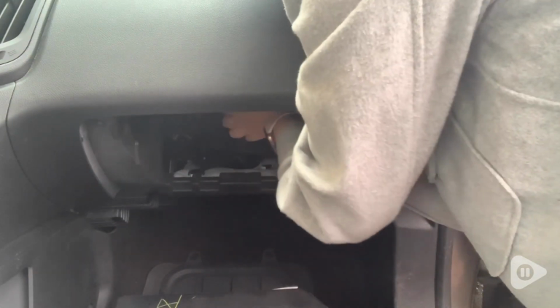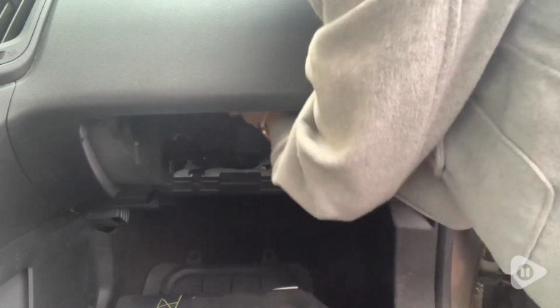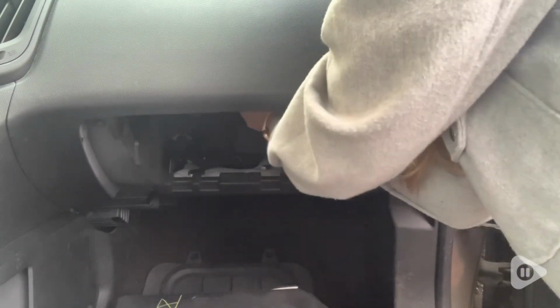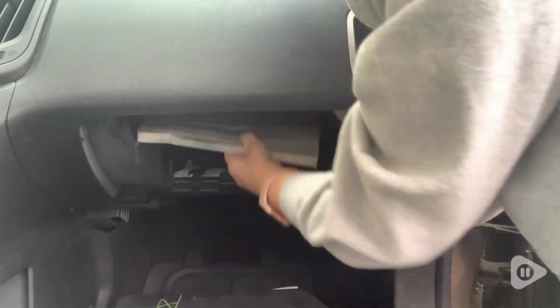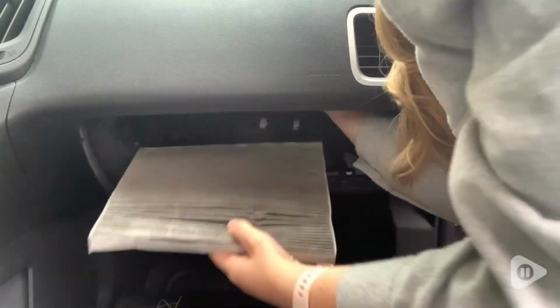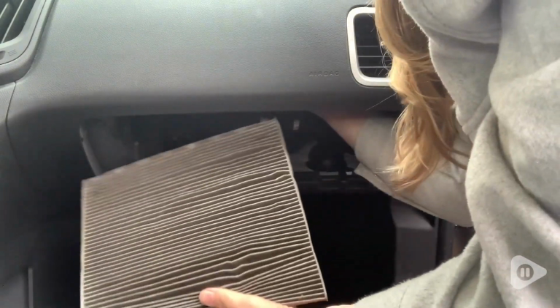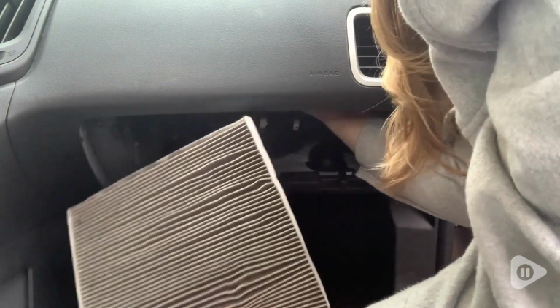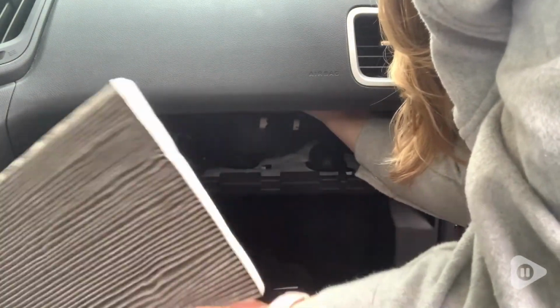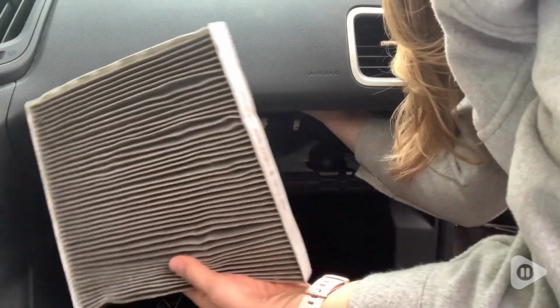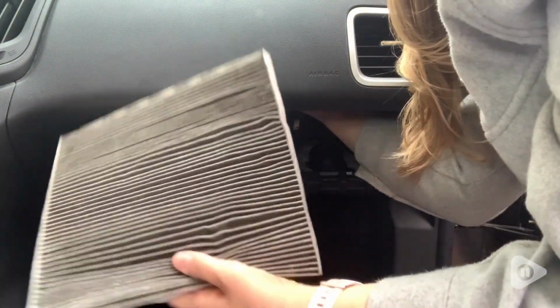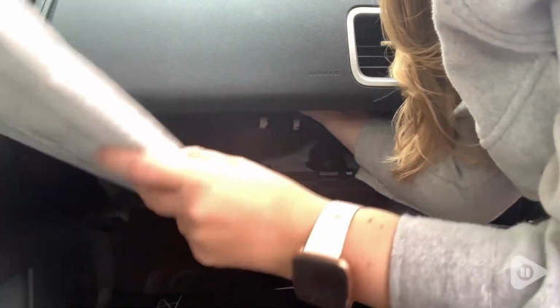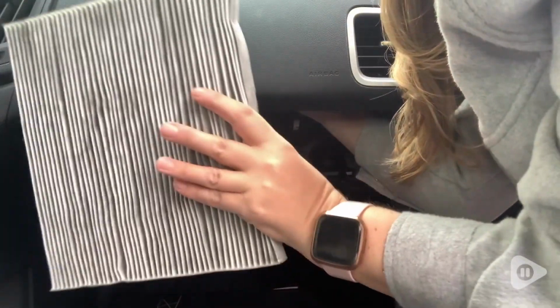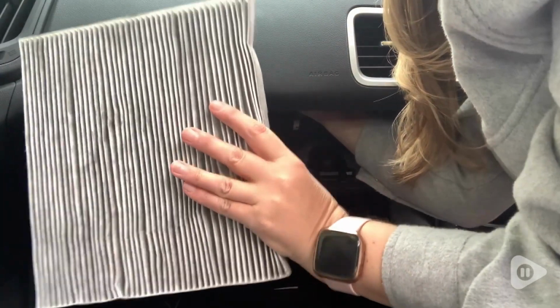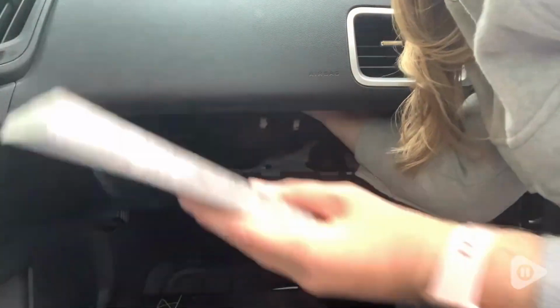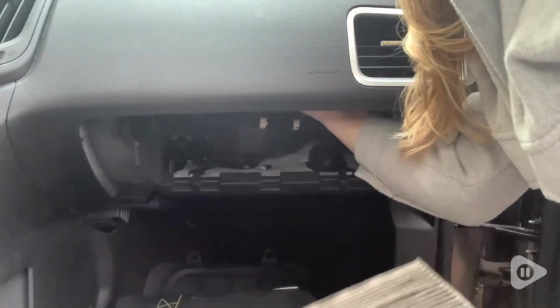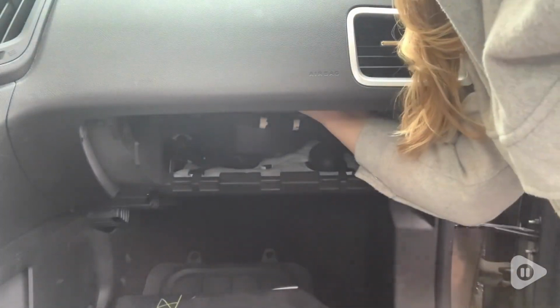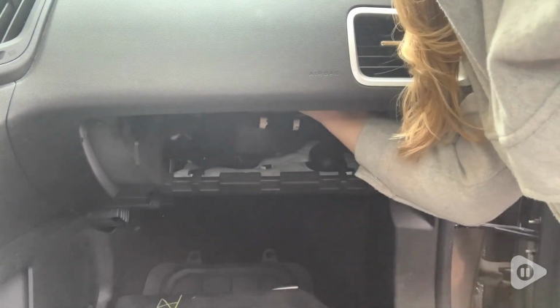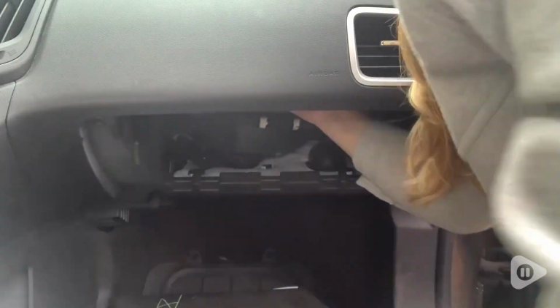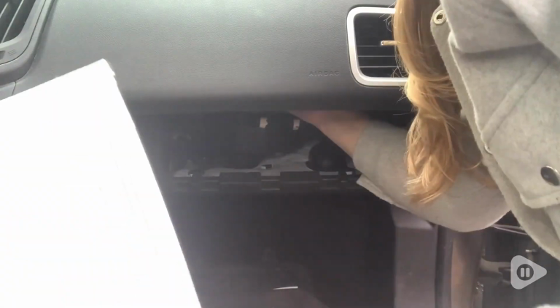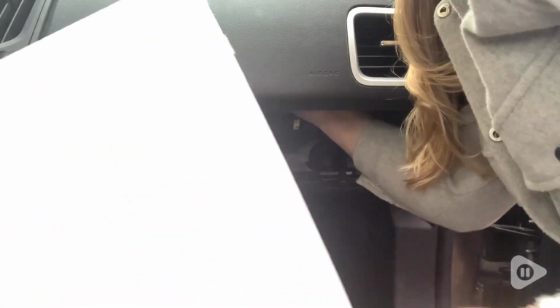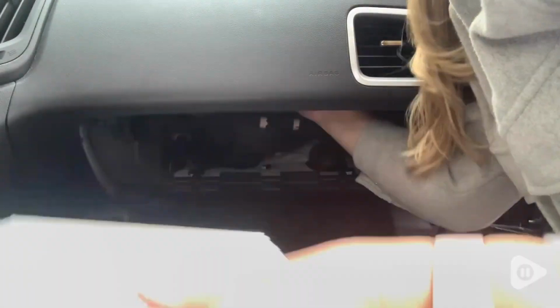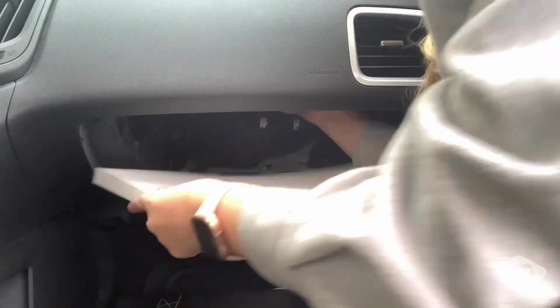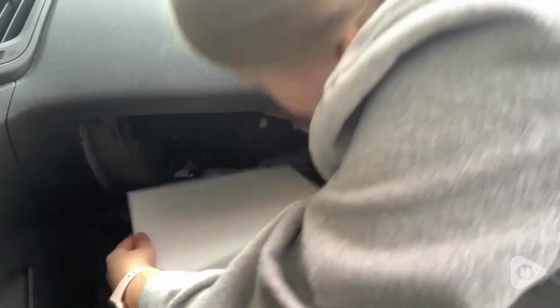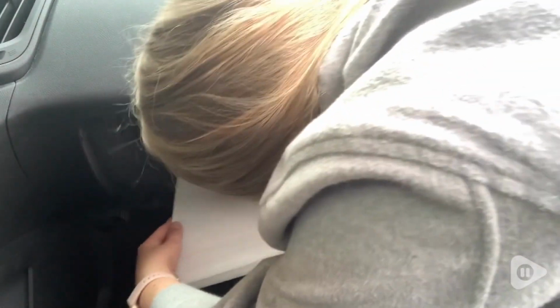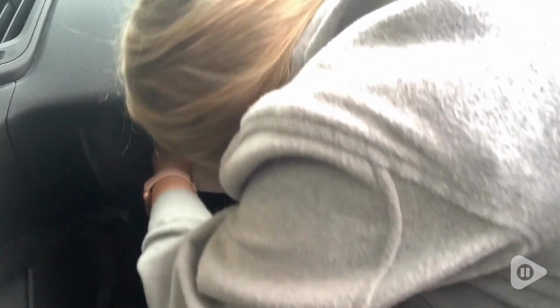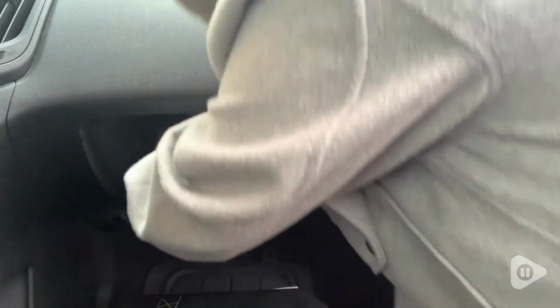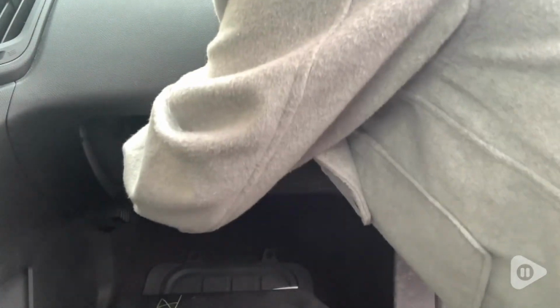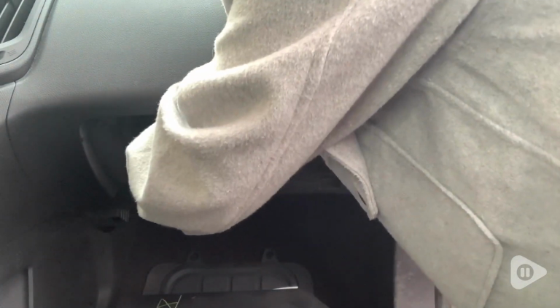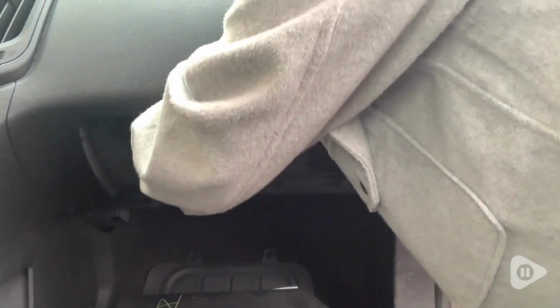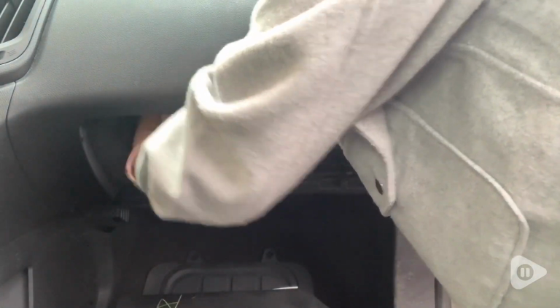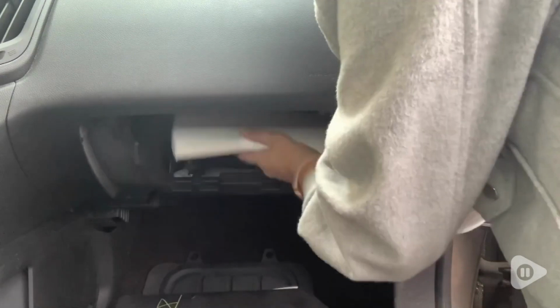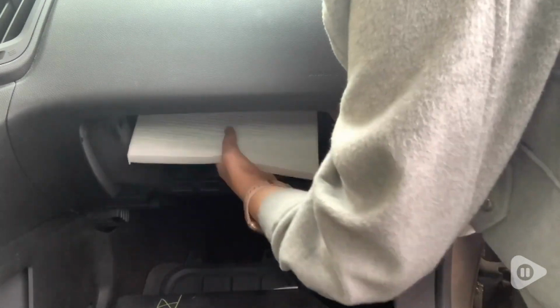It was definitely time to change my cabin air filter, but it doesn't take very long to do it. The air filter really only takes a couple of minutes to replace, and I found it fairly simple to do it on my own.